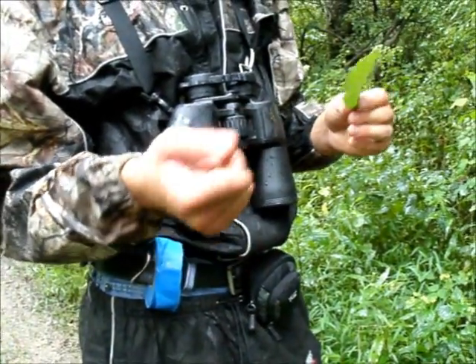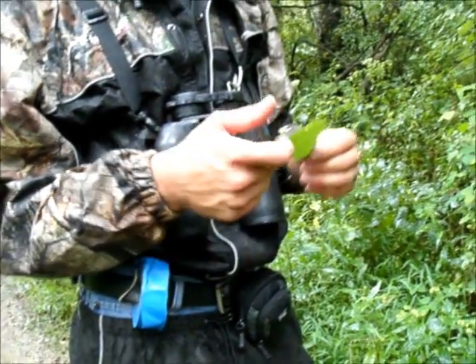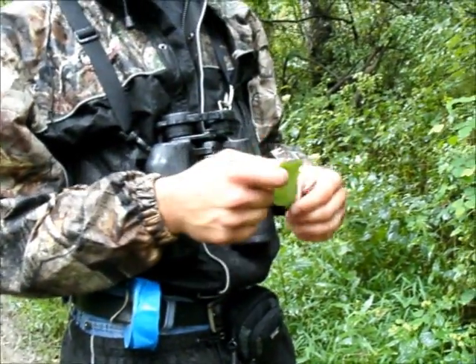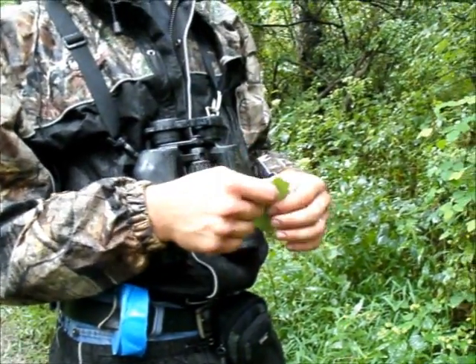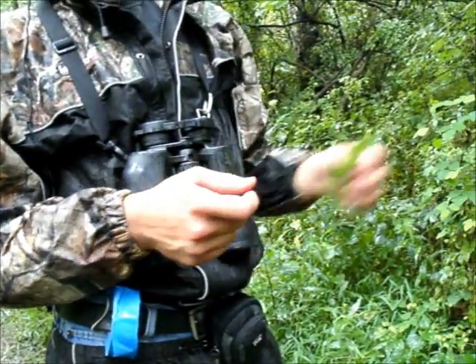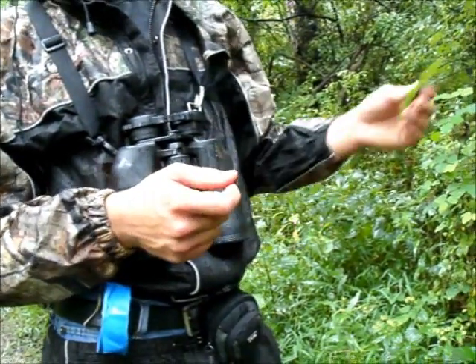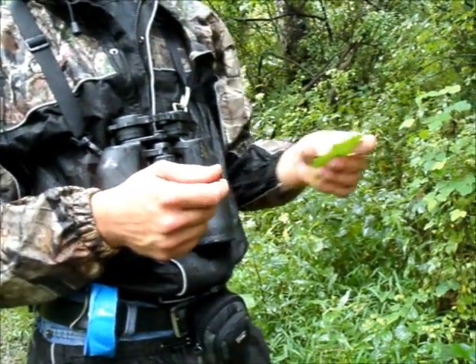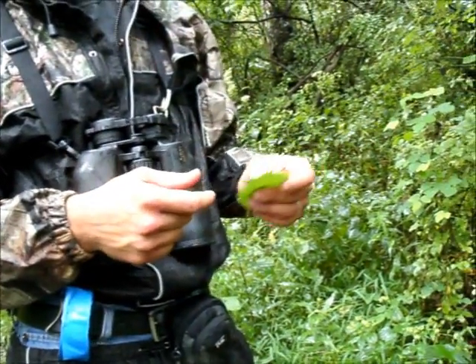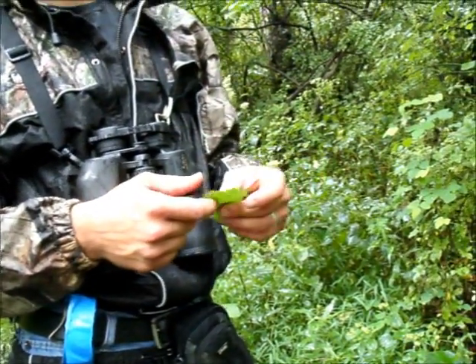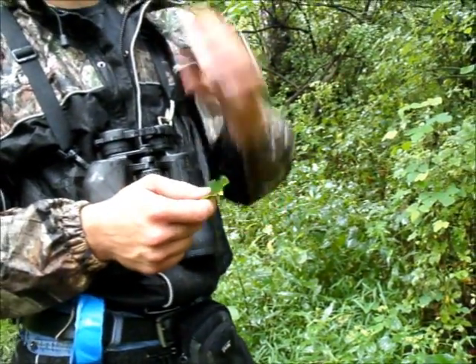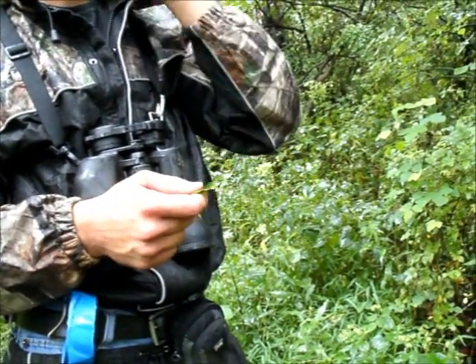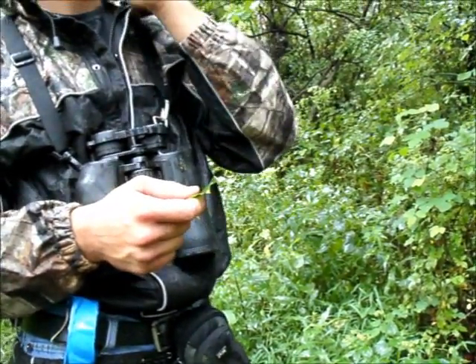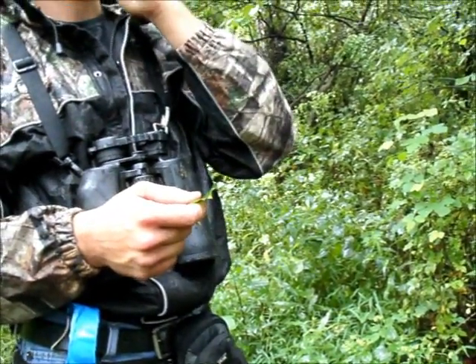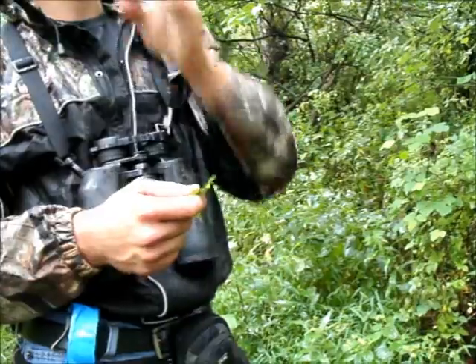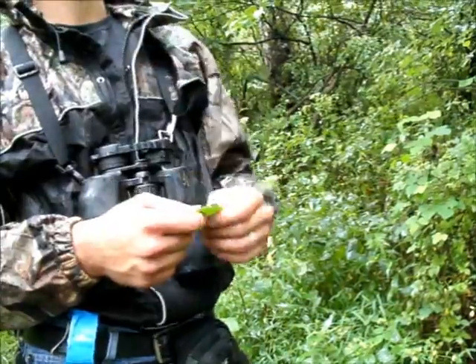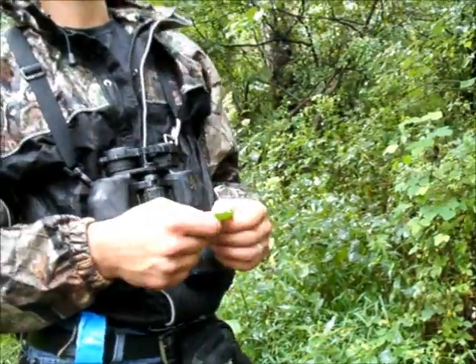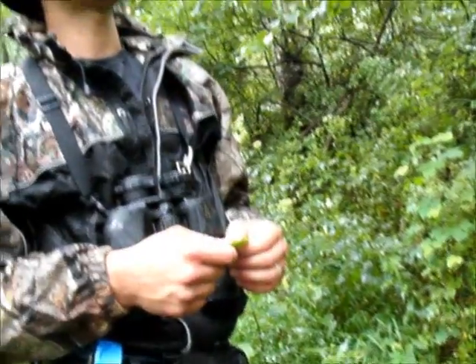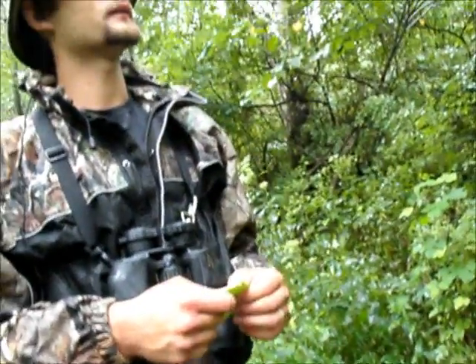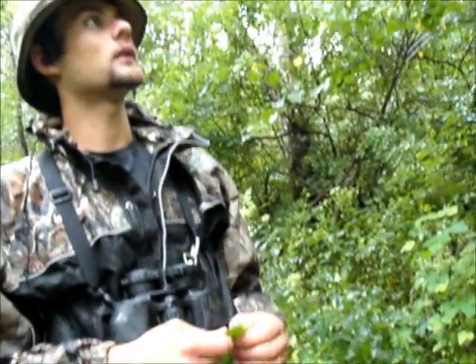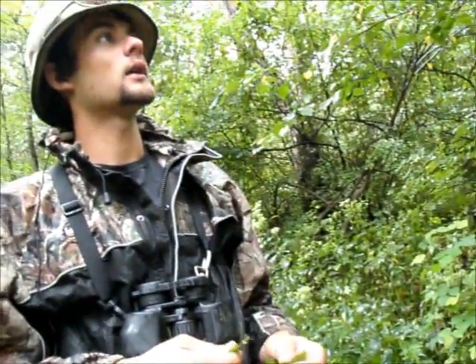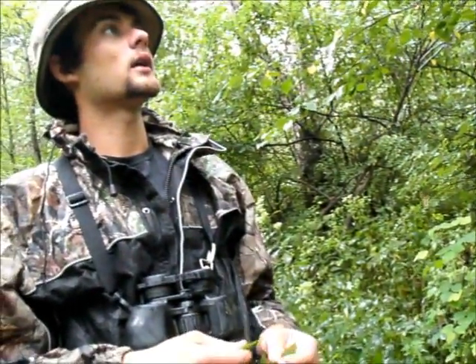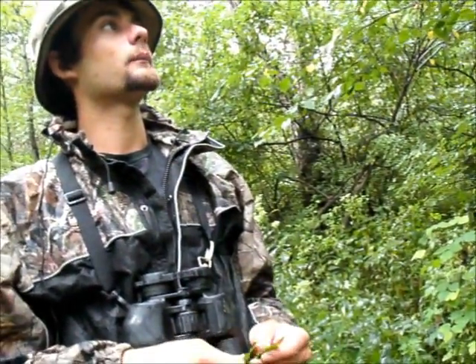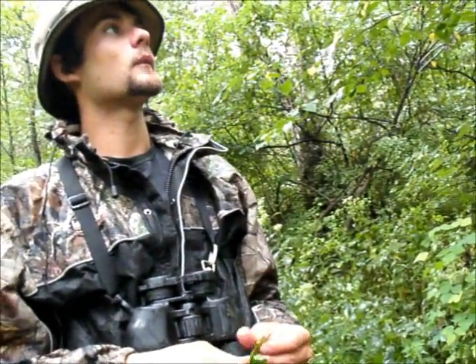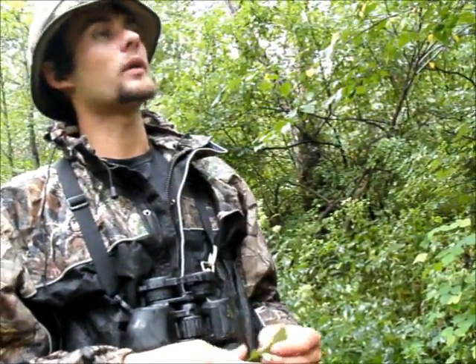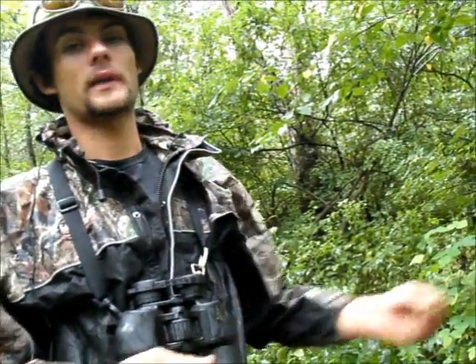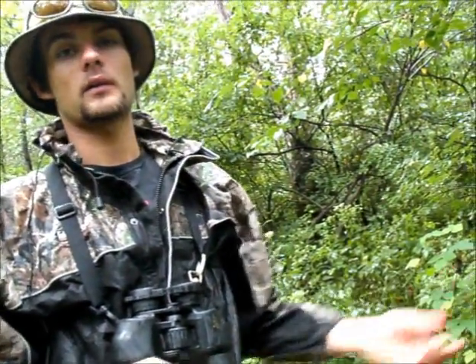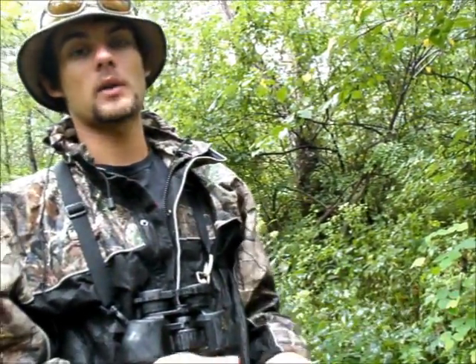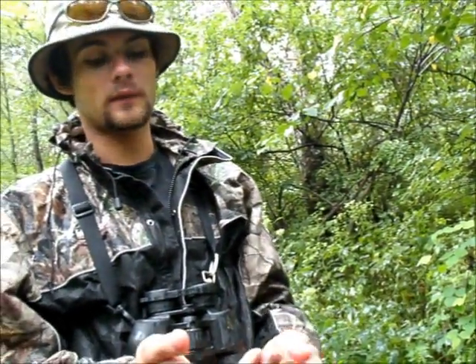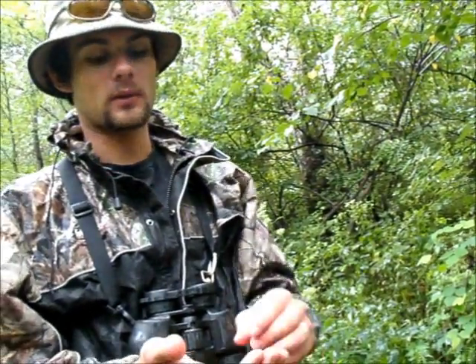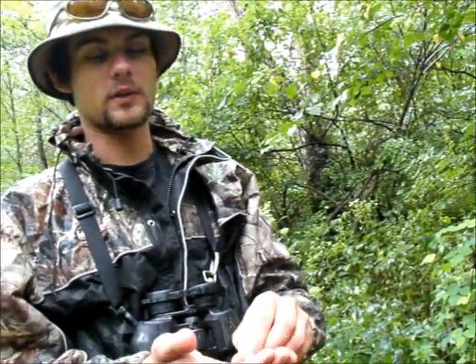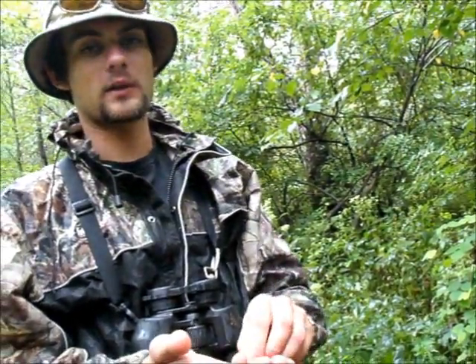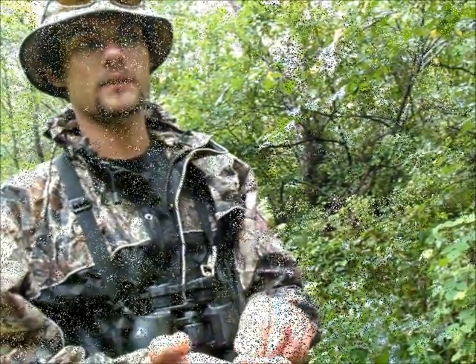Turkeys especially like to eat the spice bush. Autumn olive is more for bear. We'll go look at an autumn olive now and I'll show you the differences.